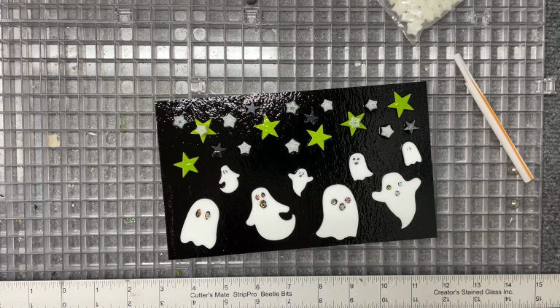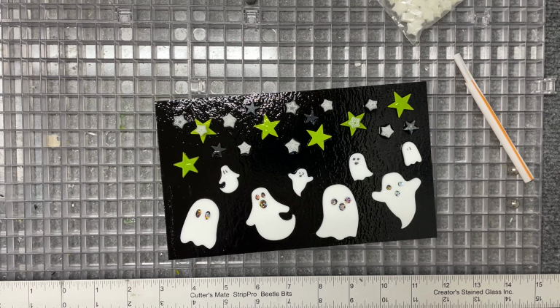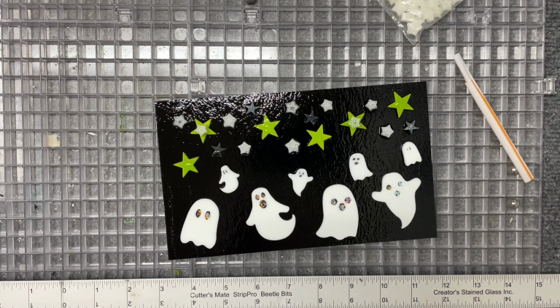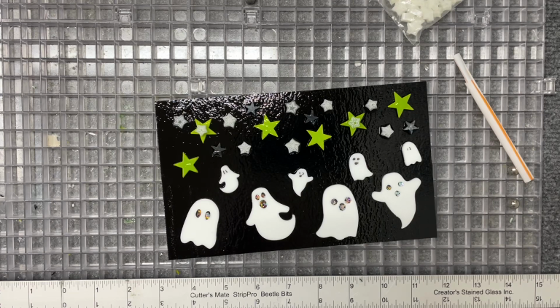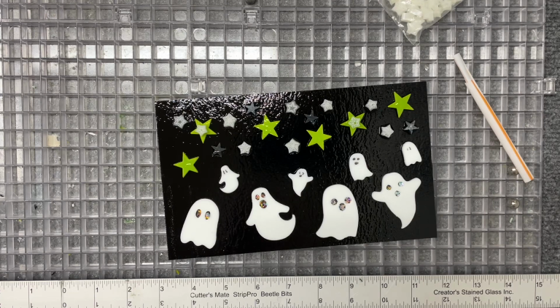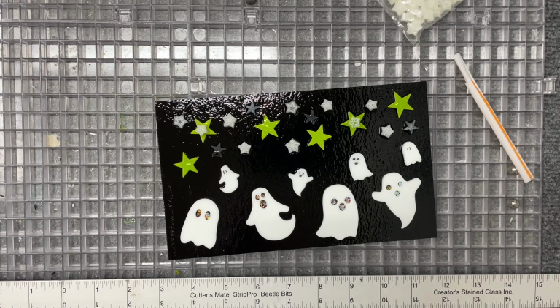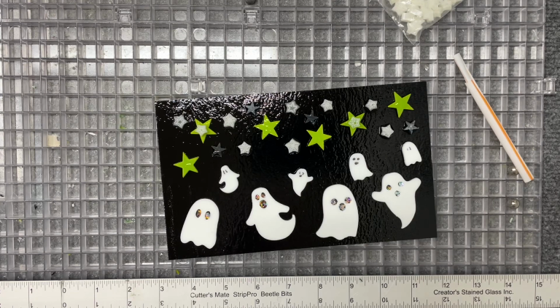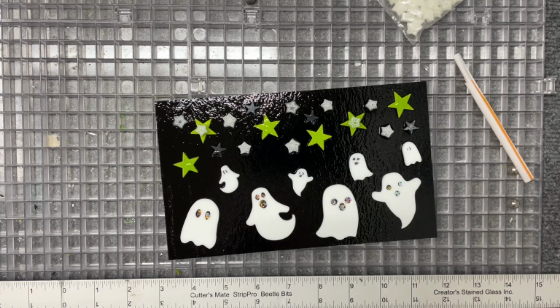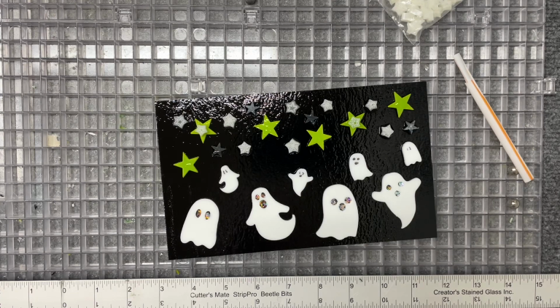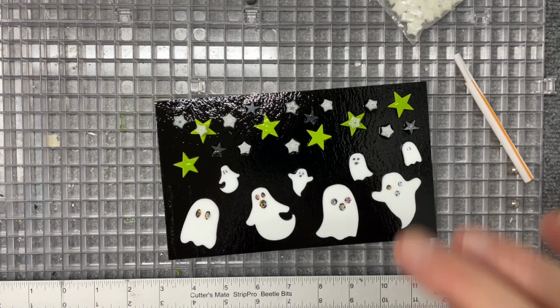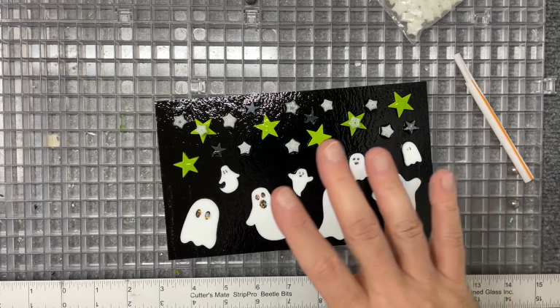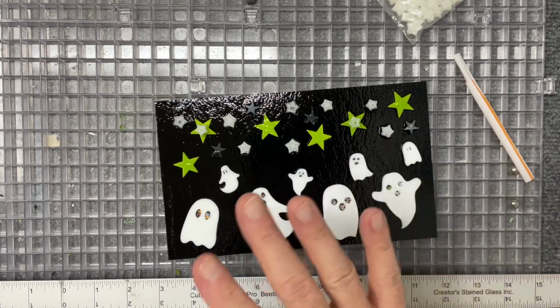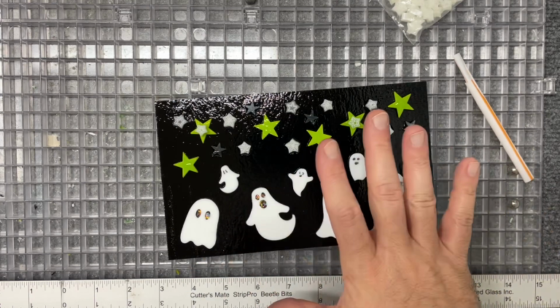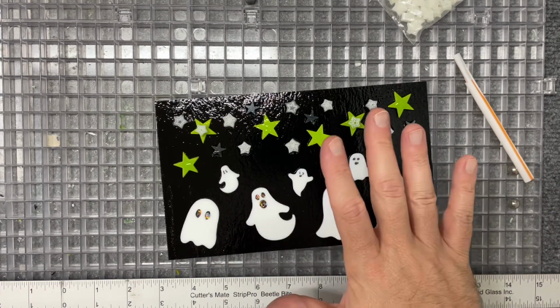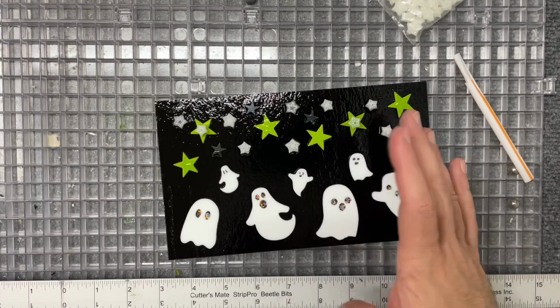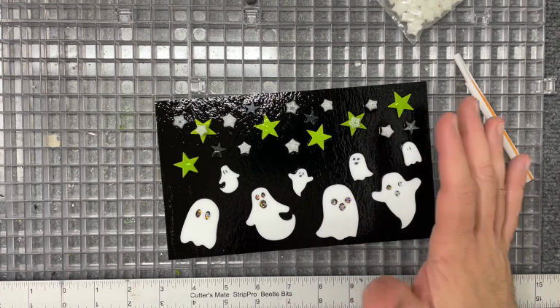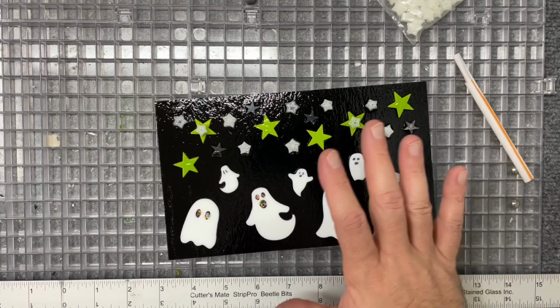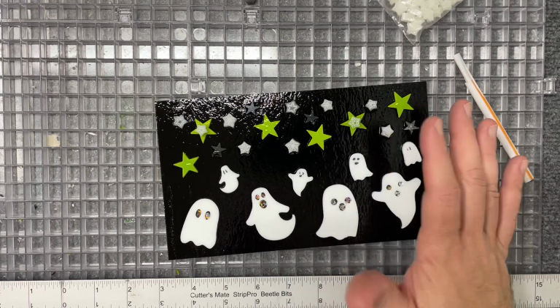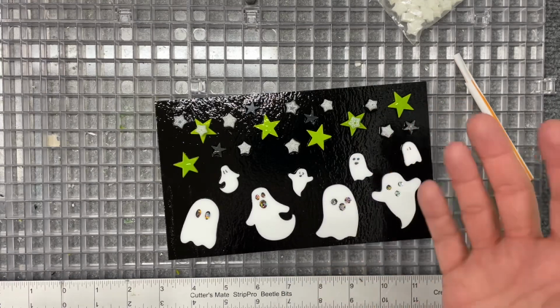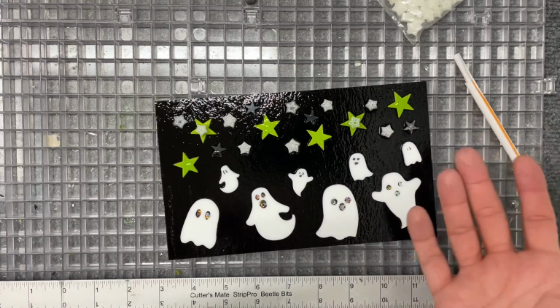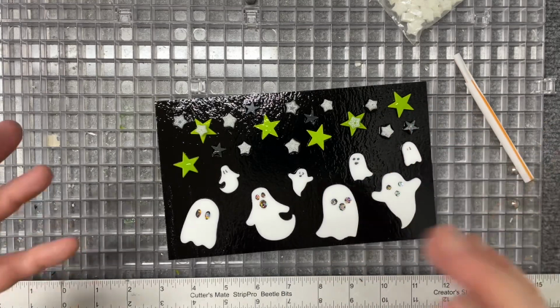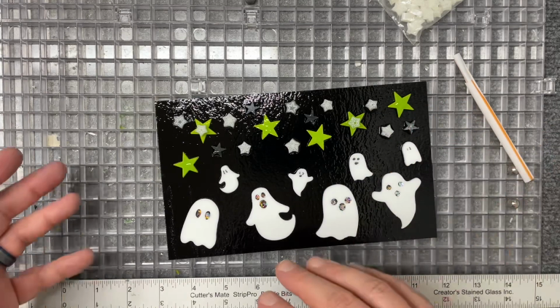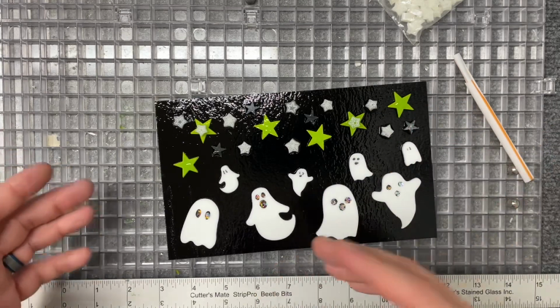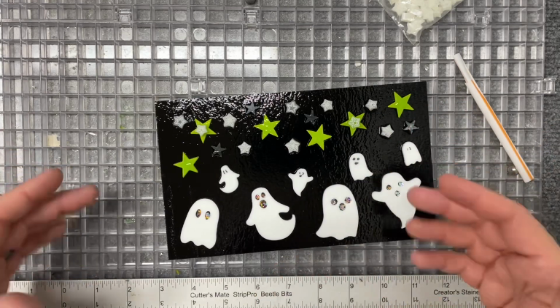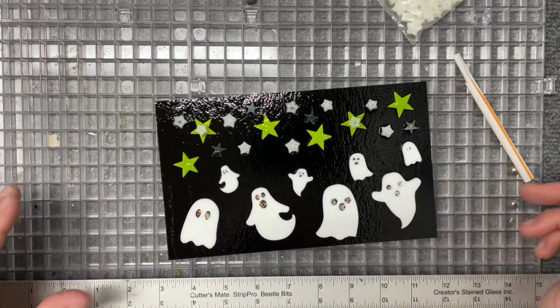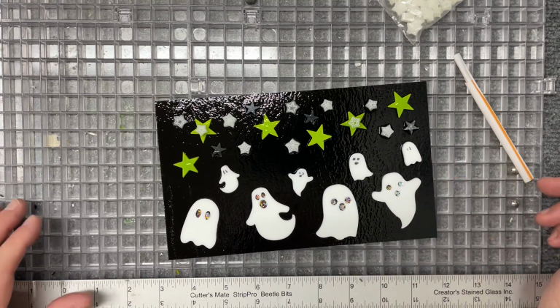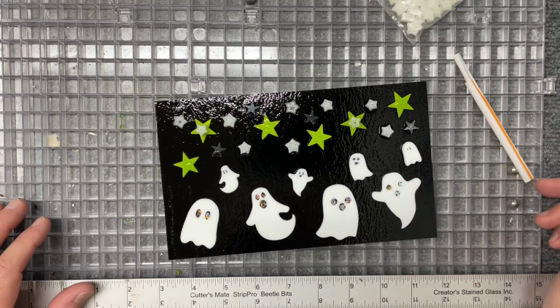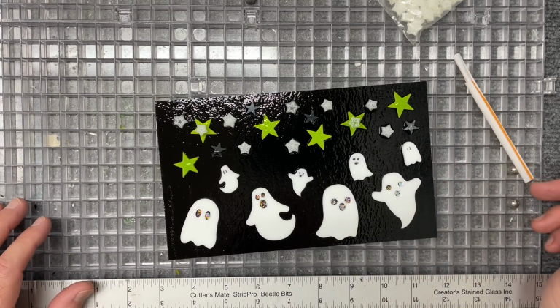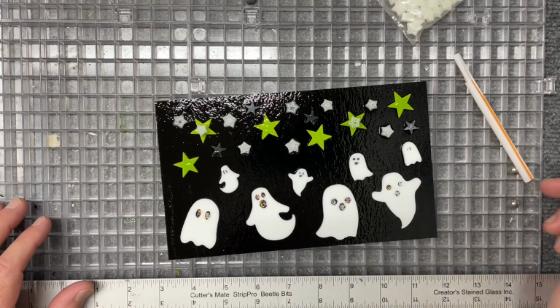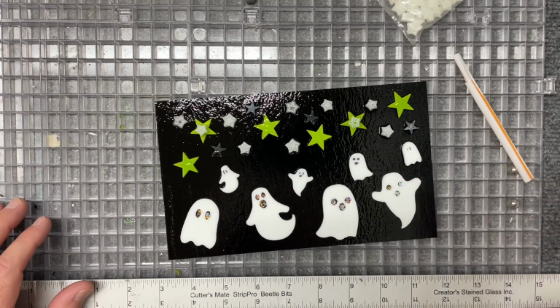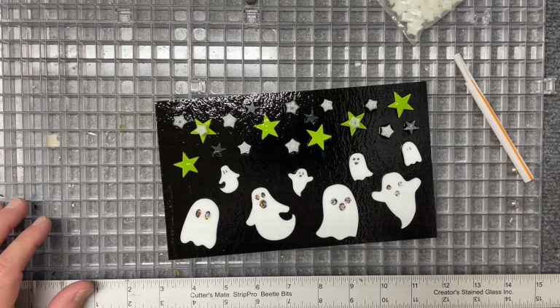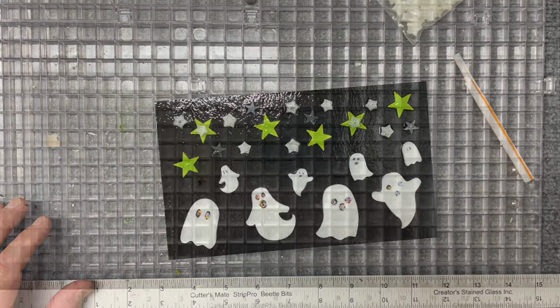I'm going to let this fully dry so that nothing comes off, then I can flip it upside down, add a piece on the back, and be ready to go.